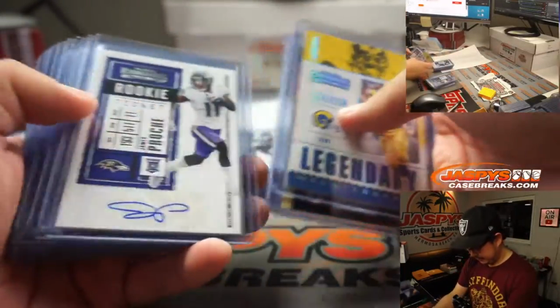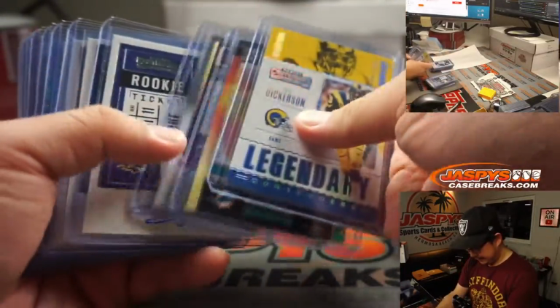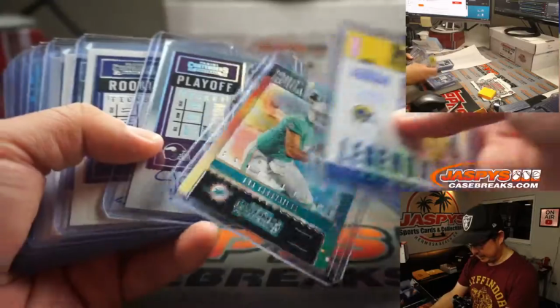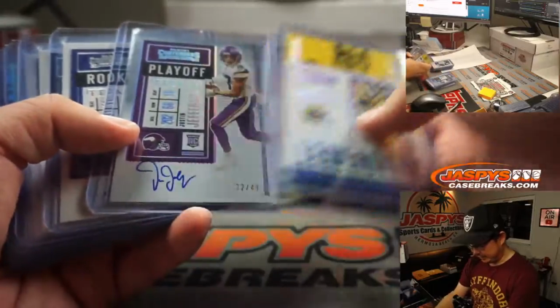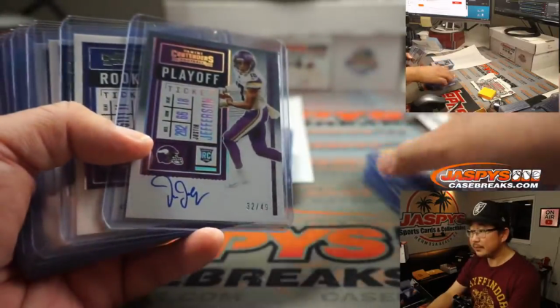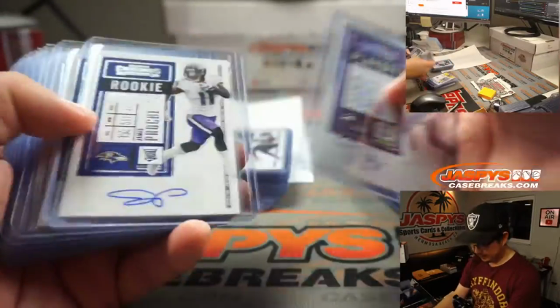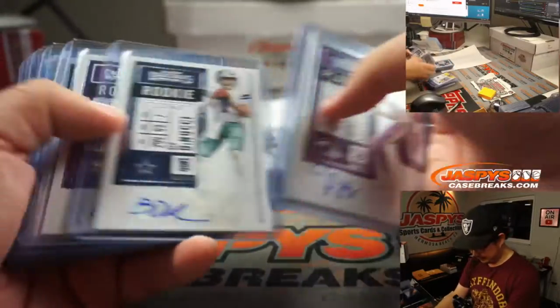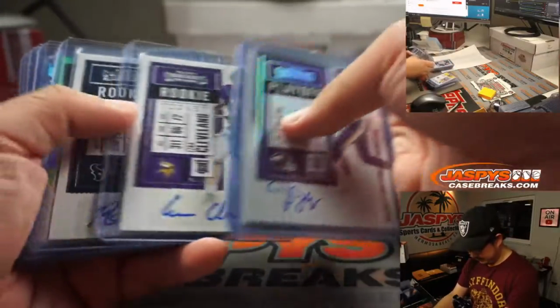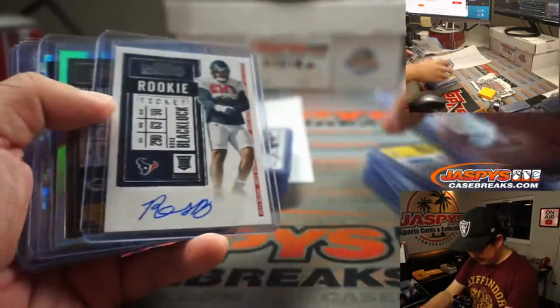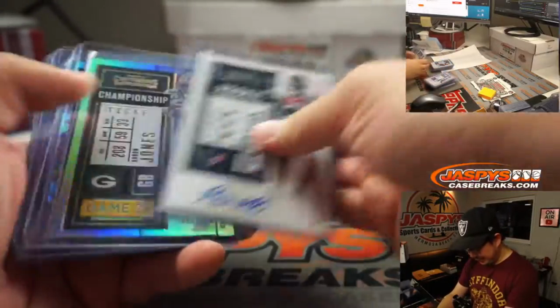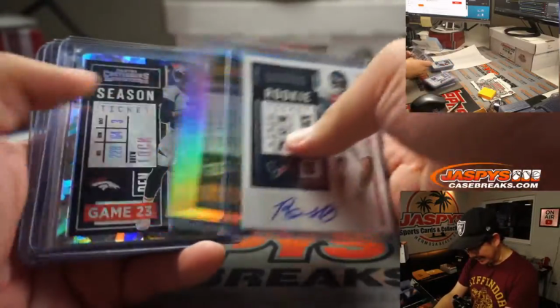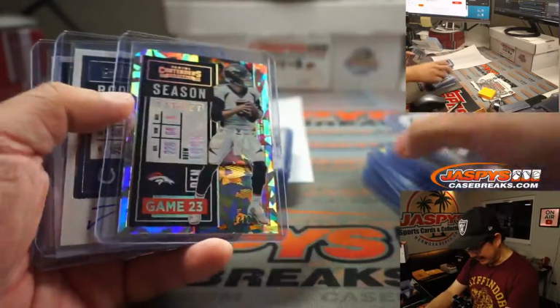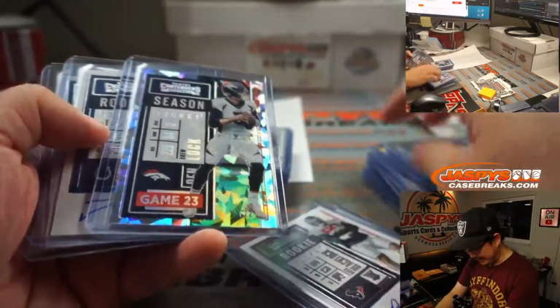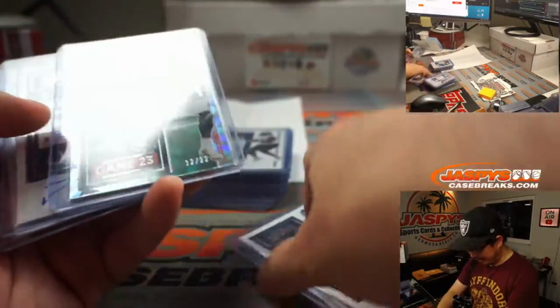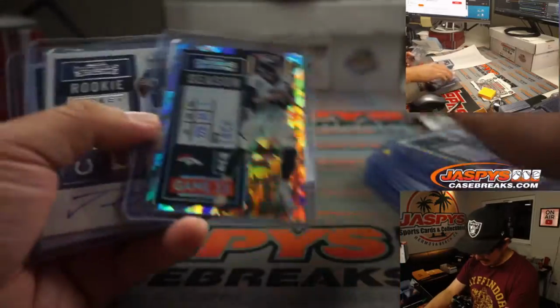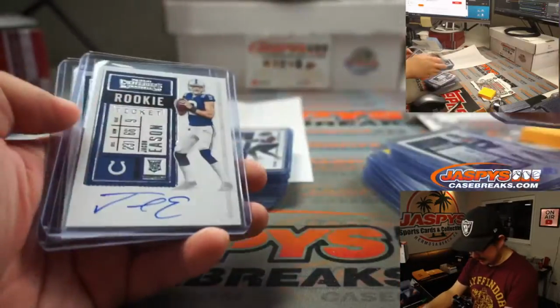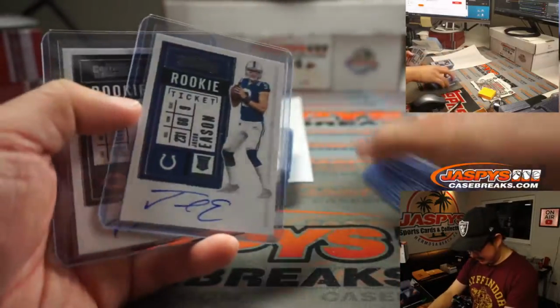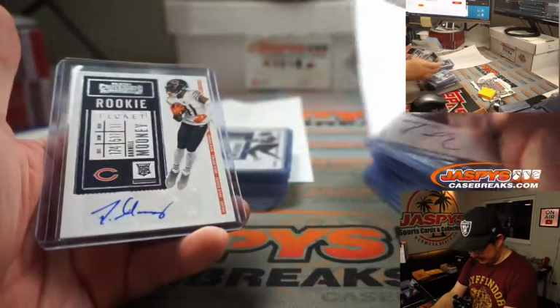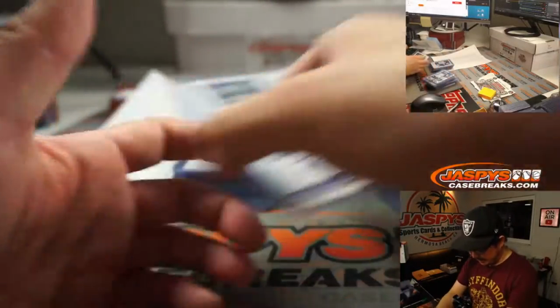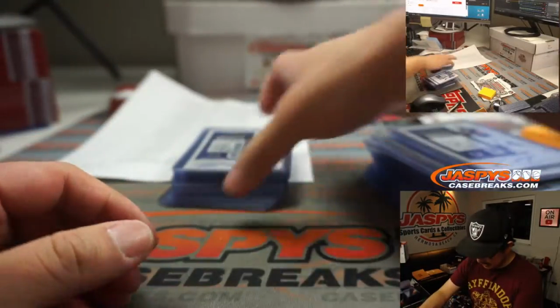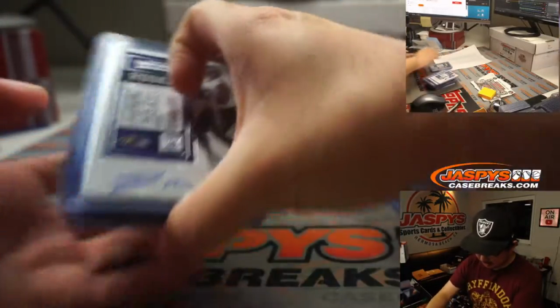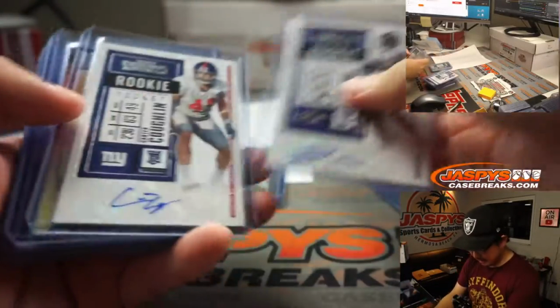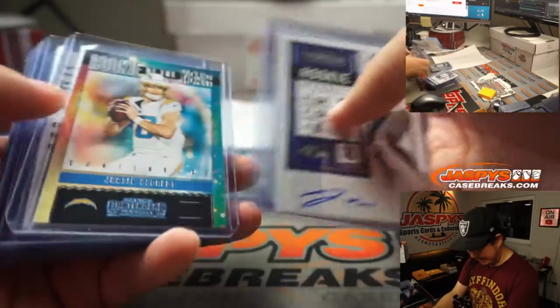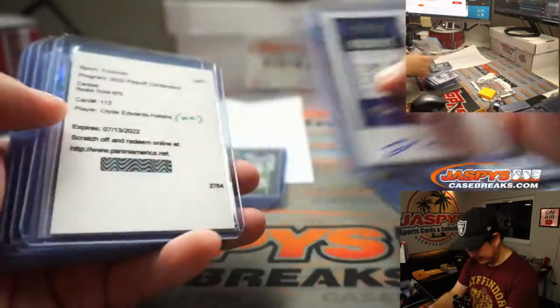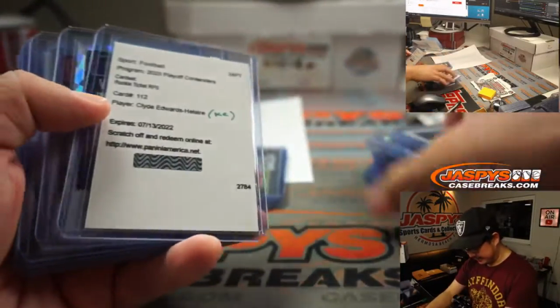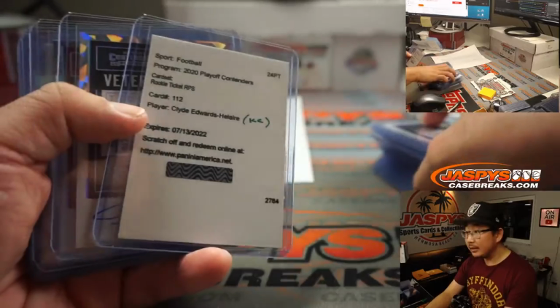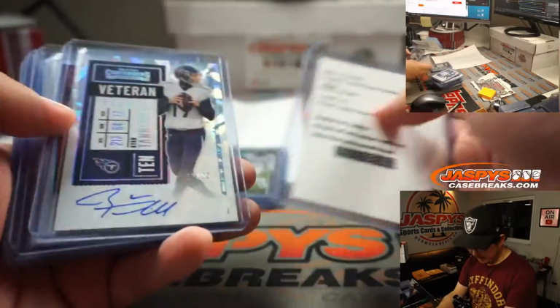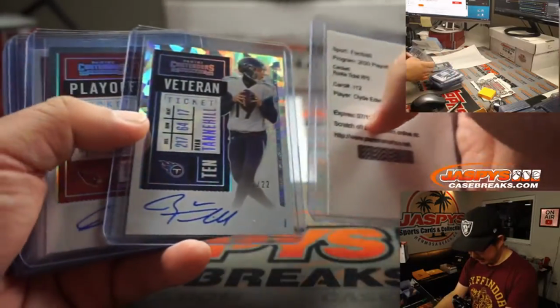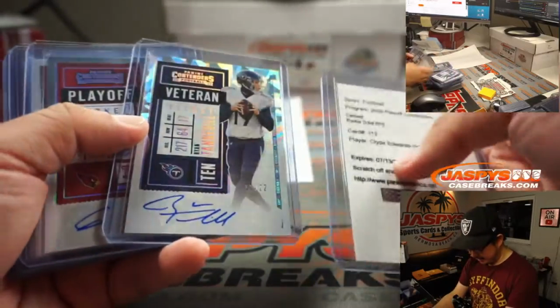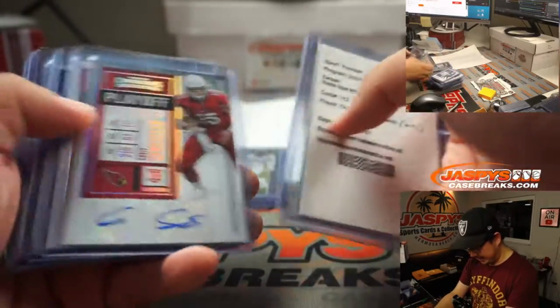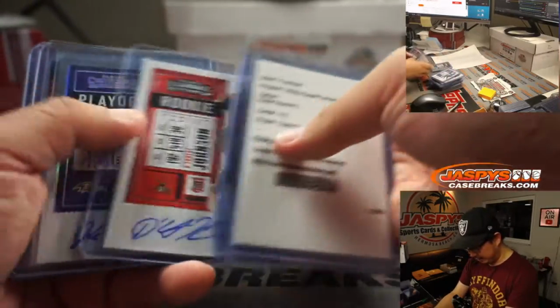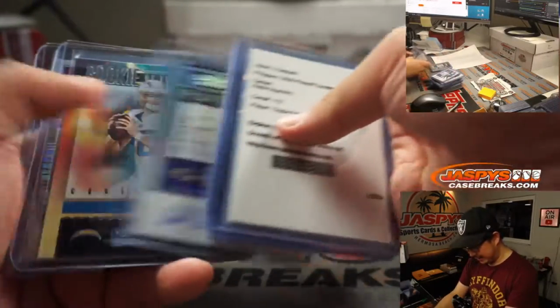Nice Justin Jefferson. So some pretty solid stuff — I like the cracked ice. Some nice on-card autographs: Clyde Edwards-Helaire, the Tannehill cracked ice.